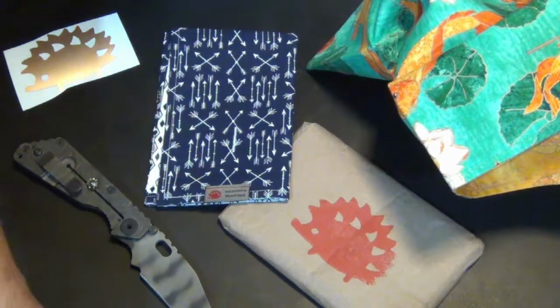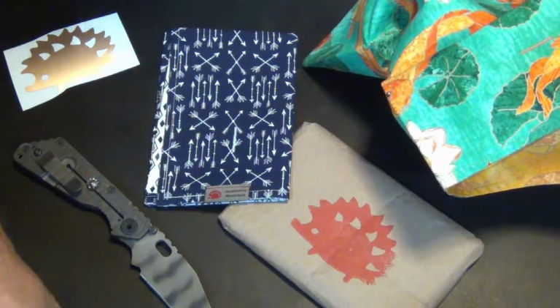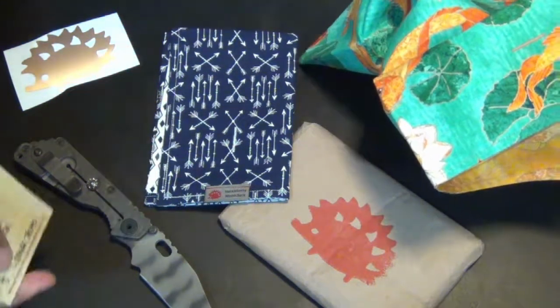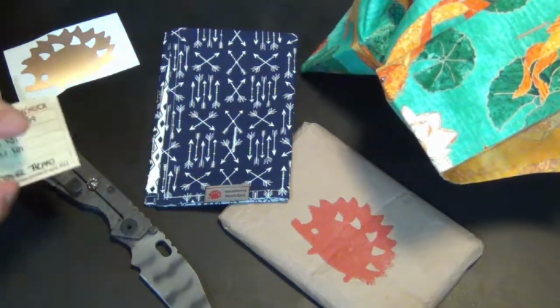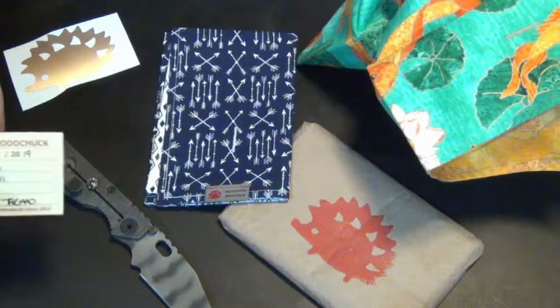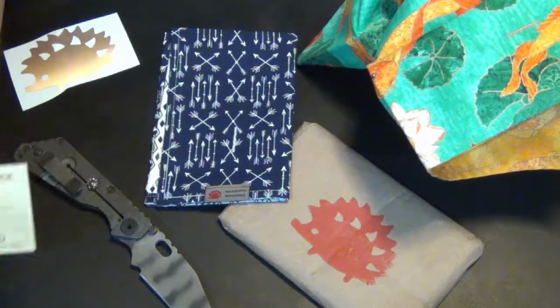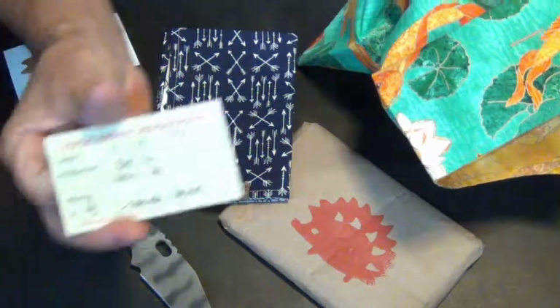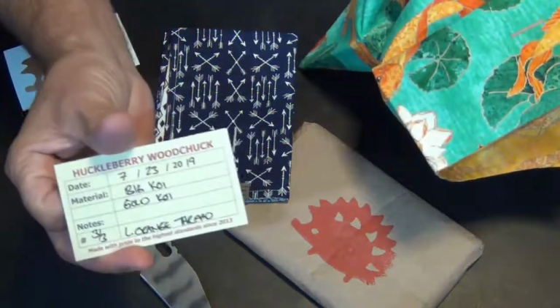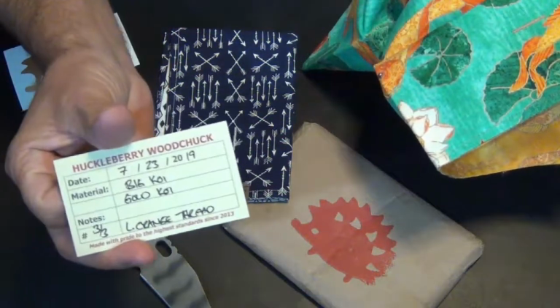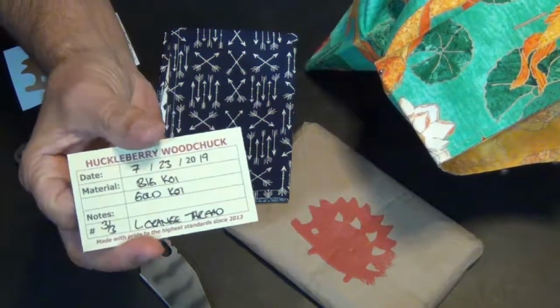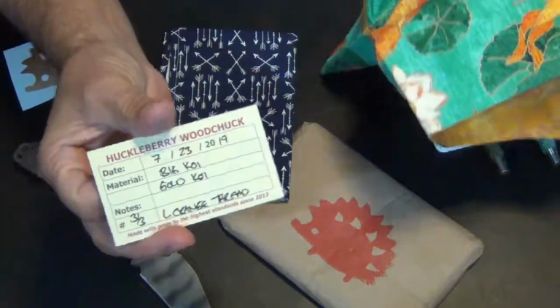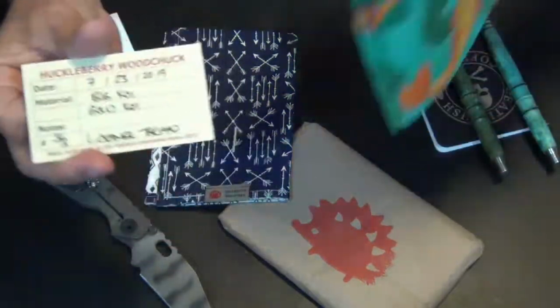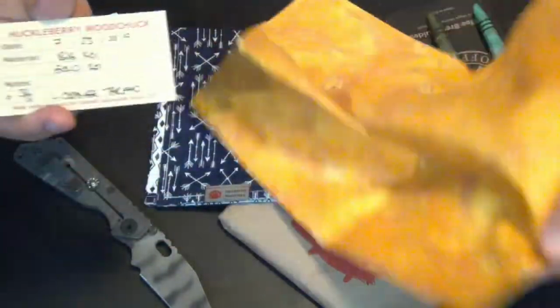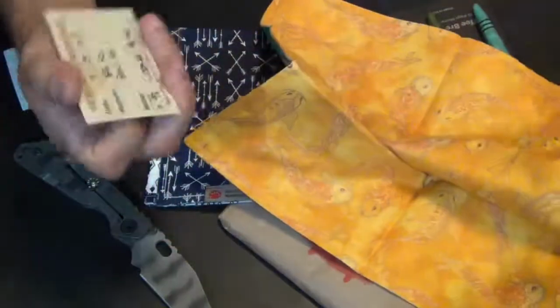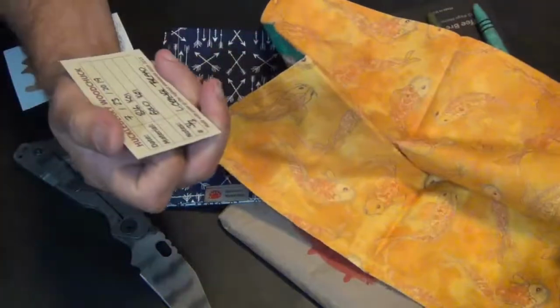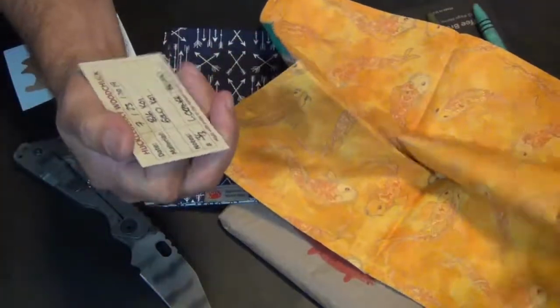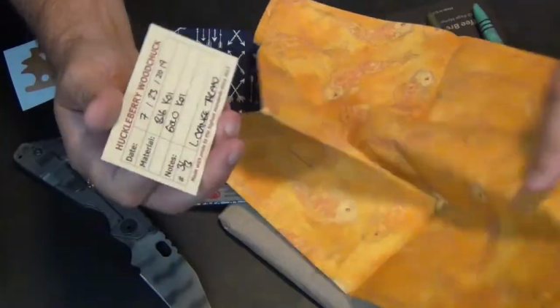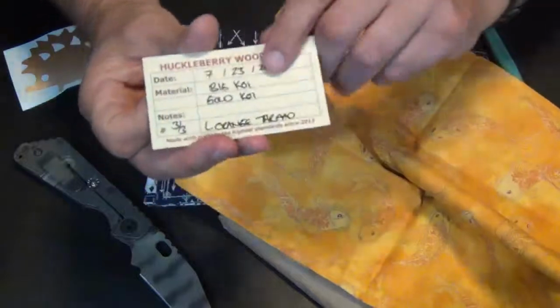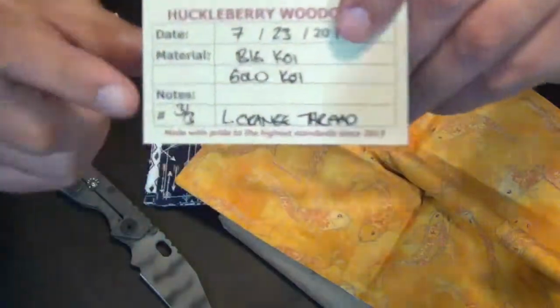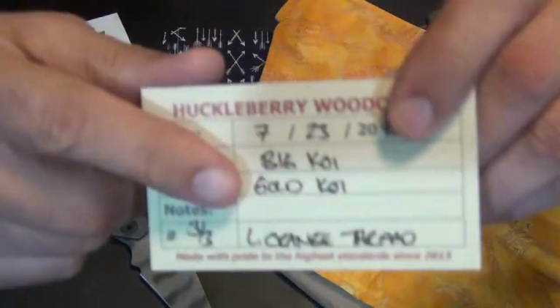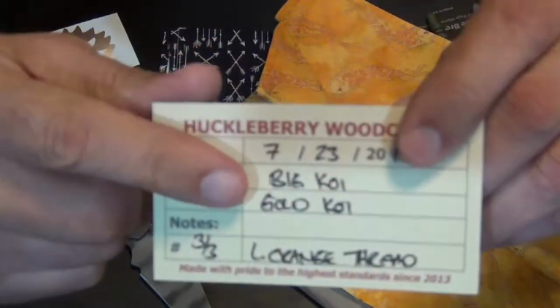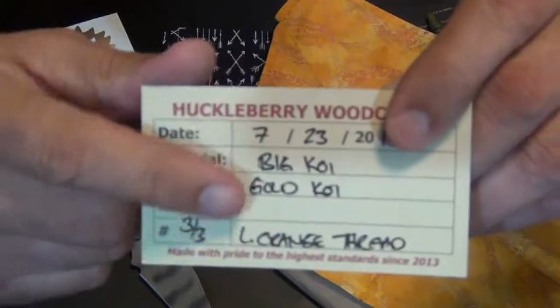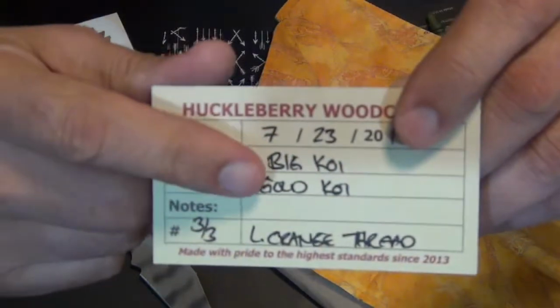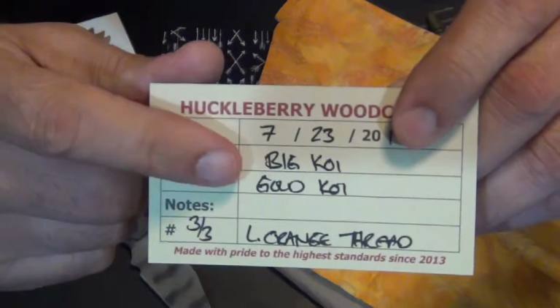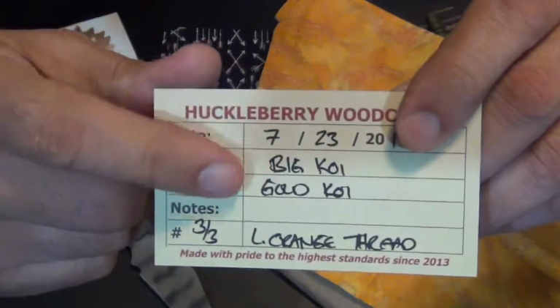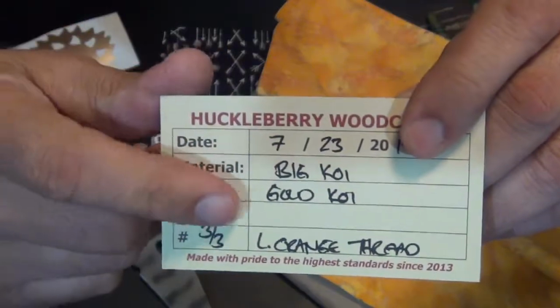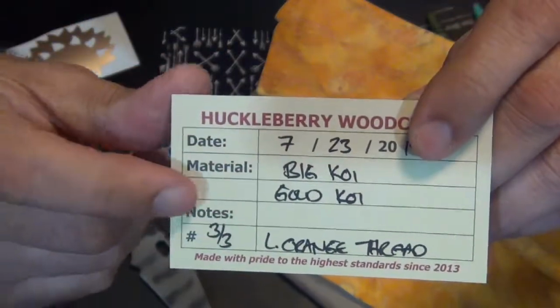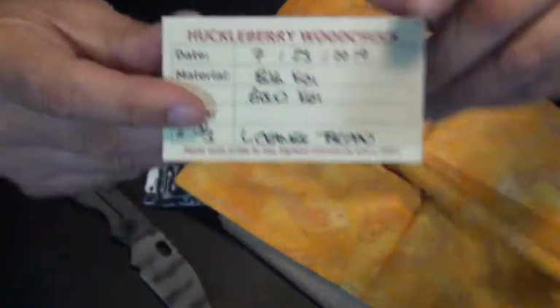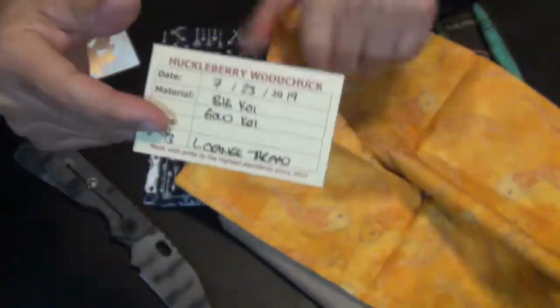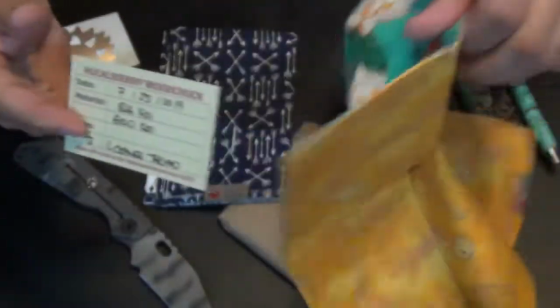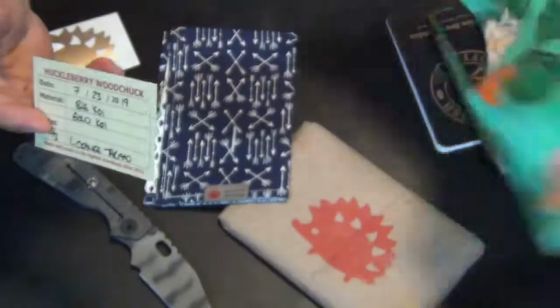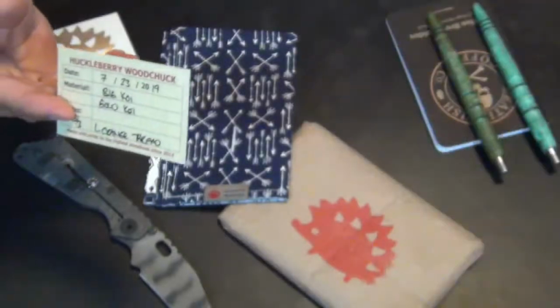Big koi — so it's got to be what this card is. The big koi with gold koi. And of course what they do is they do opposites on the material — big koi, gold koi — showing you what each side might be.